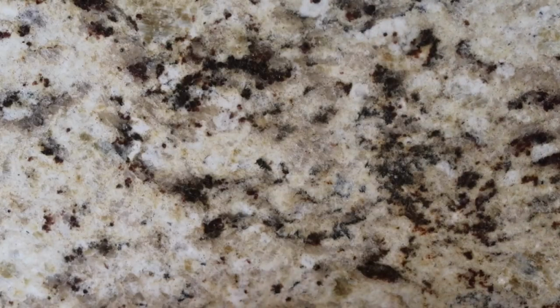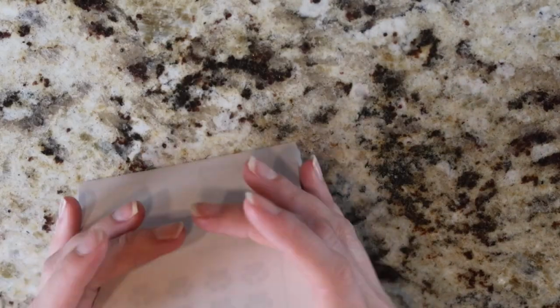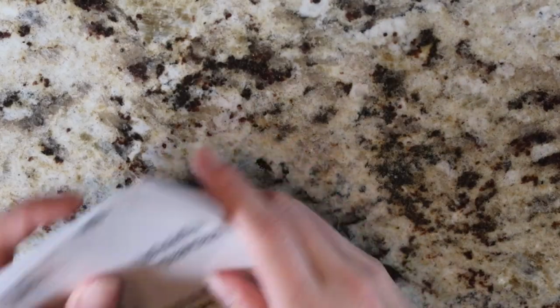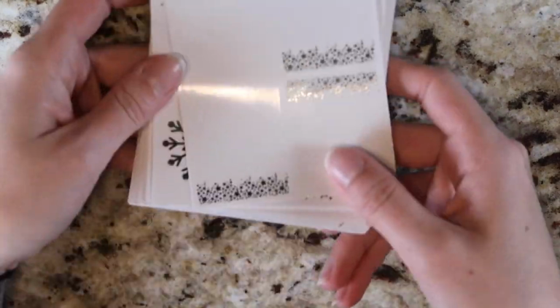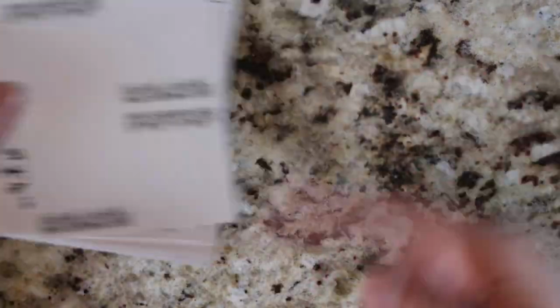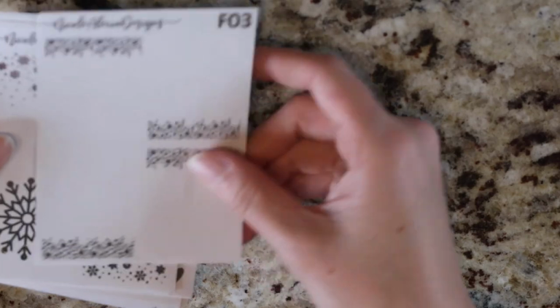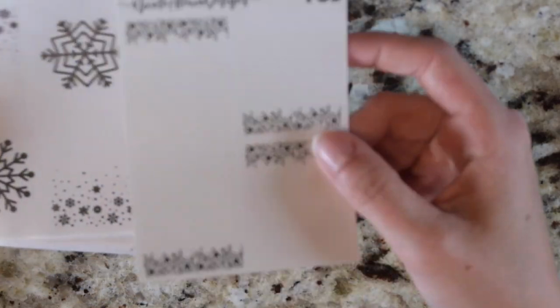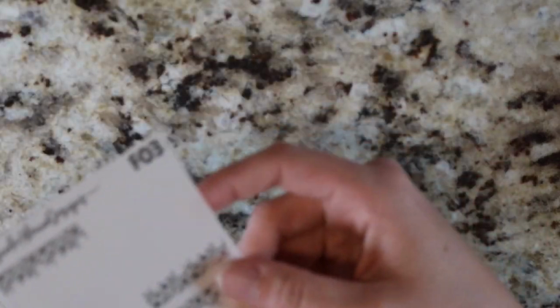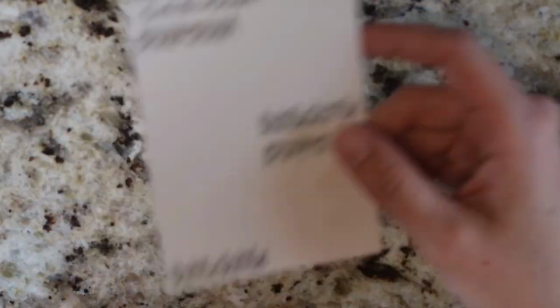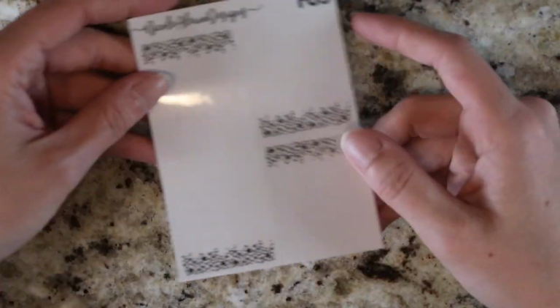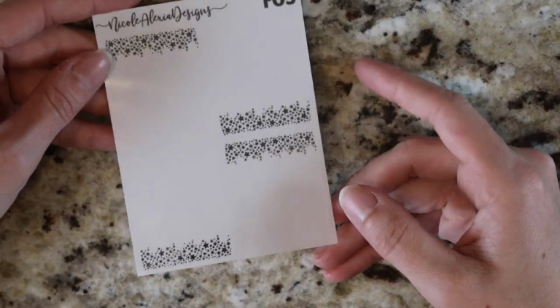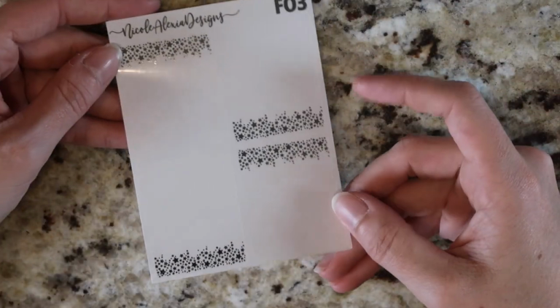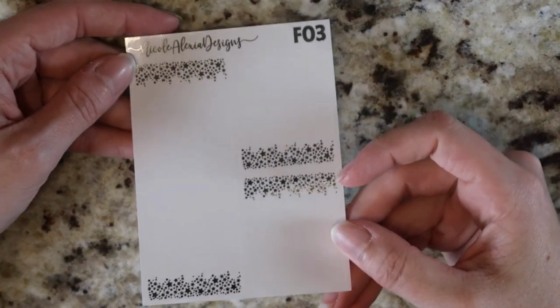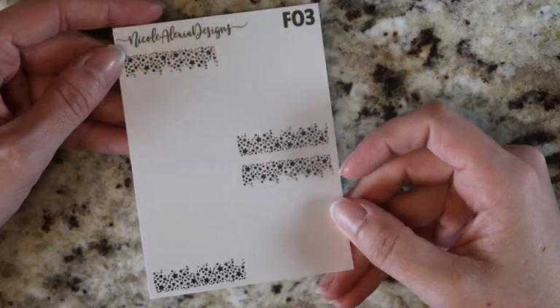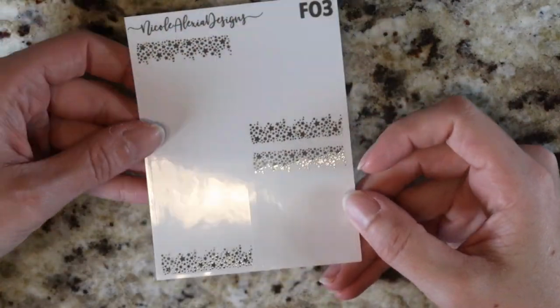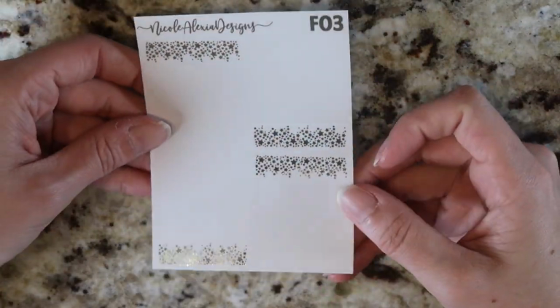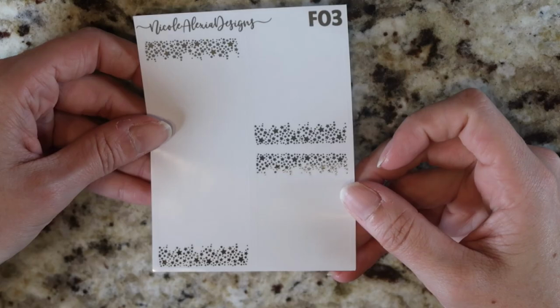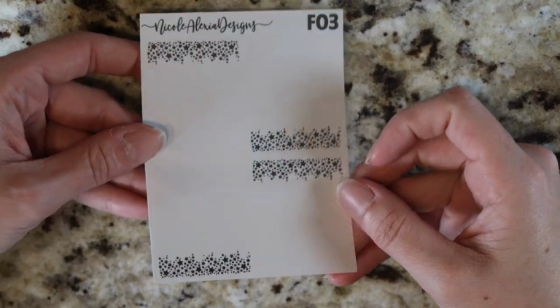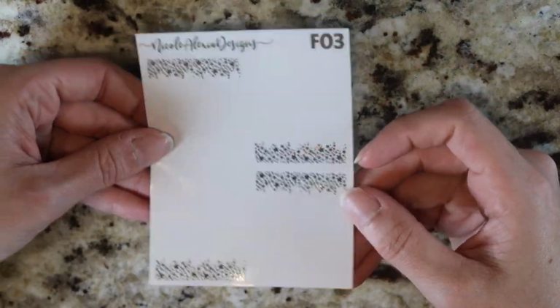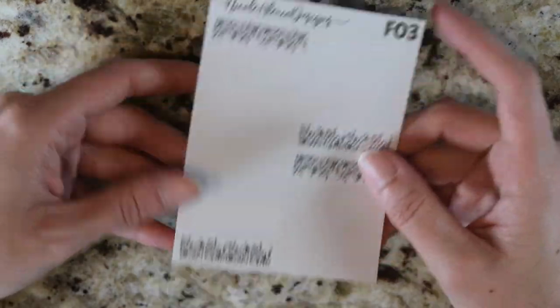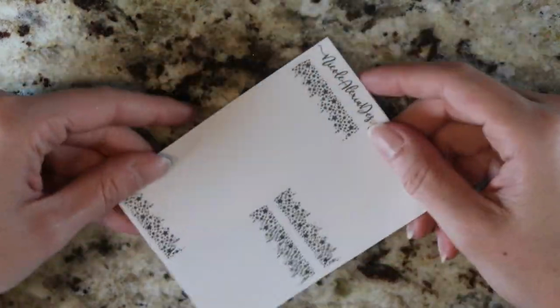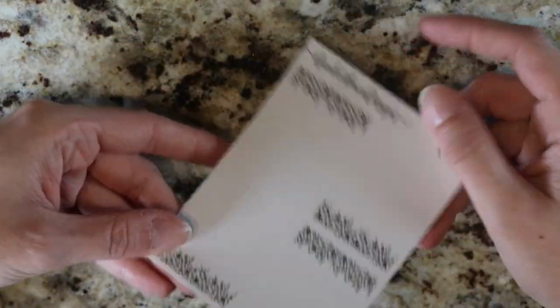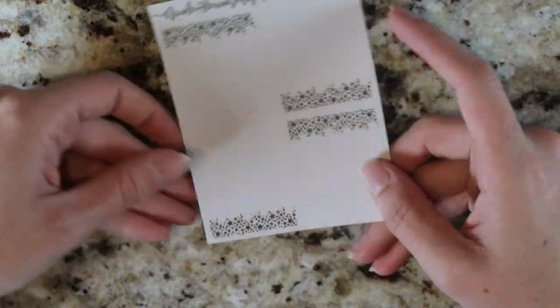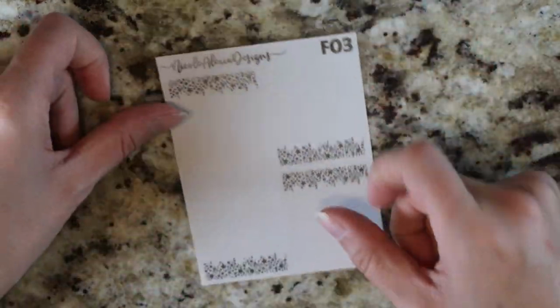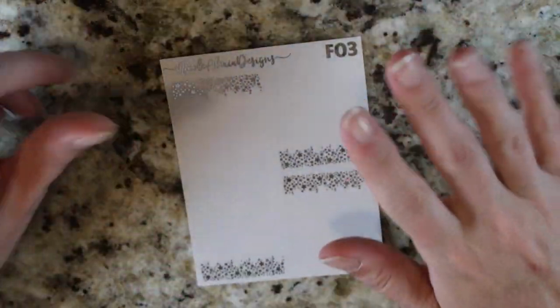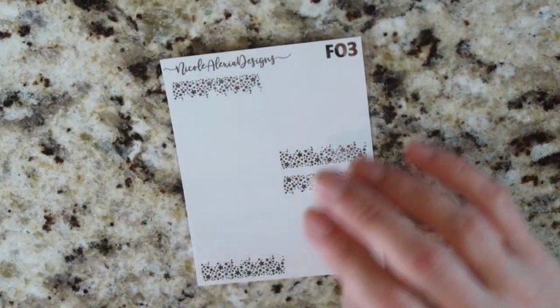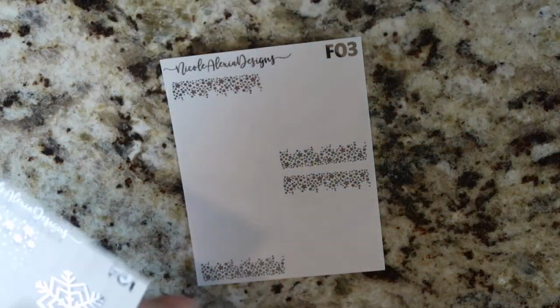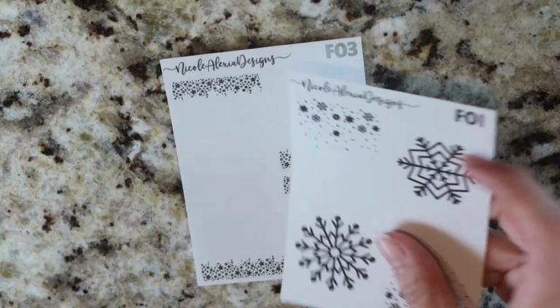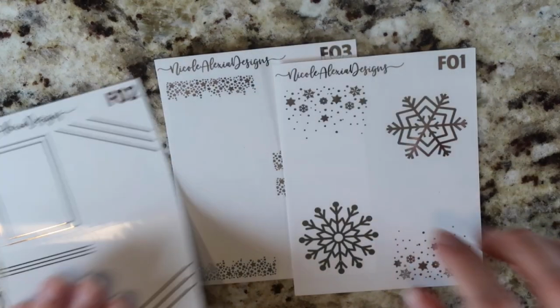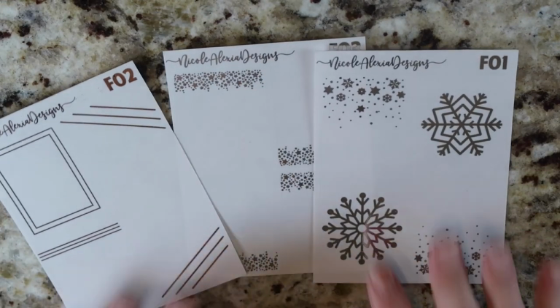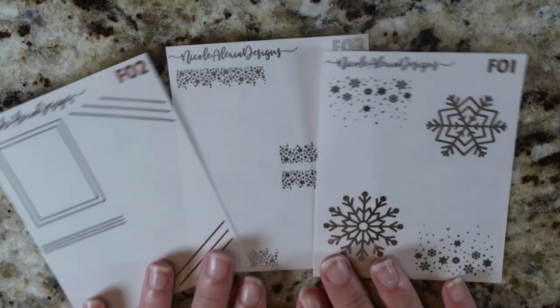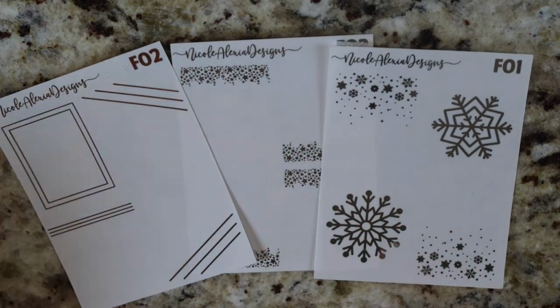I'm going to take the stack, put it to the left and pull a sheet at a time. I'm going to try to make this video not a million years long, but I'll do my best. So the first few things that I've got here are some overlays.